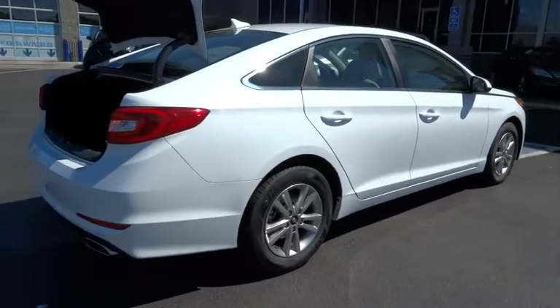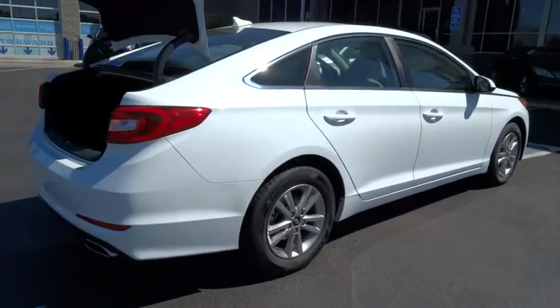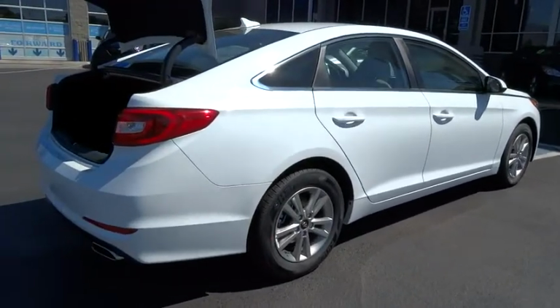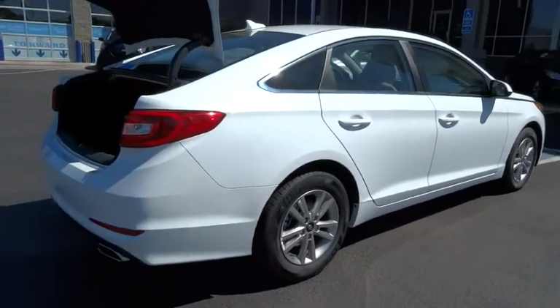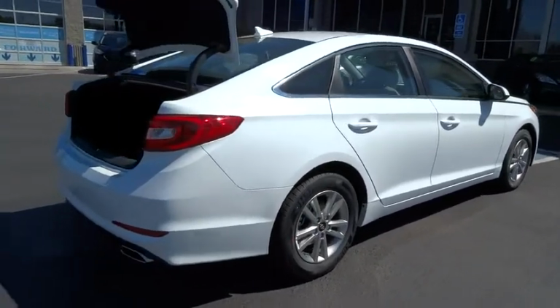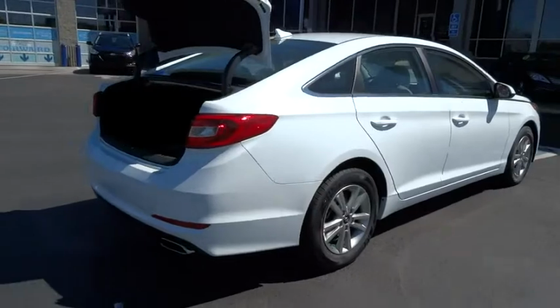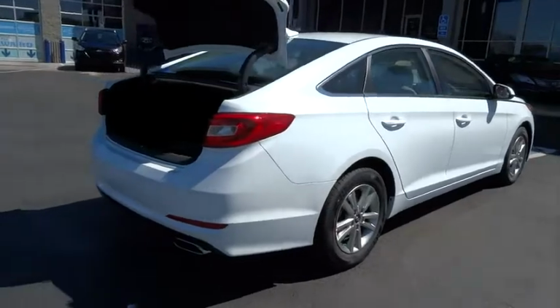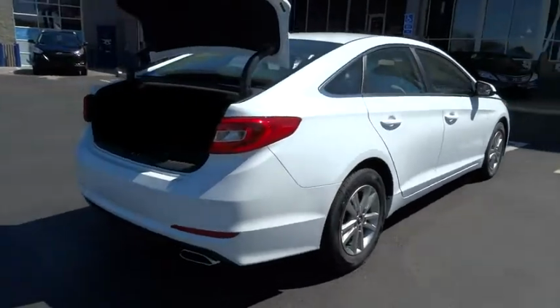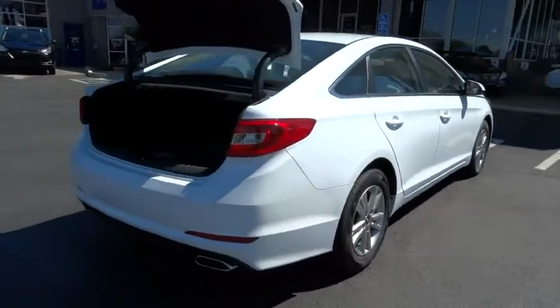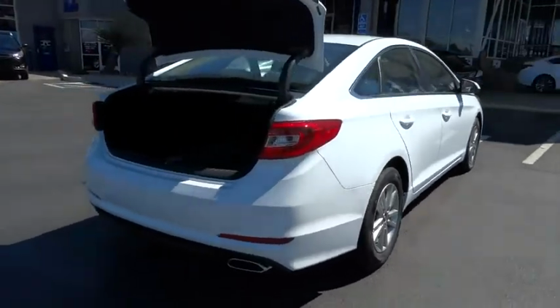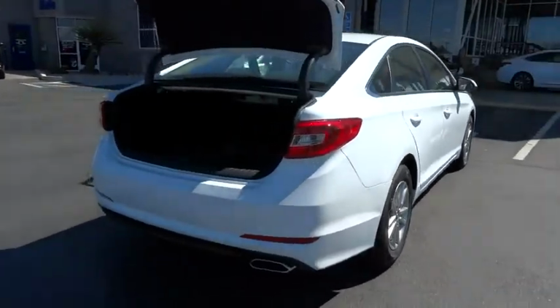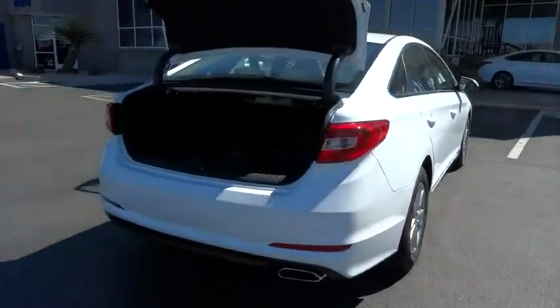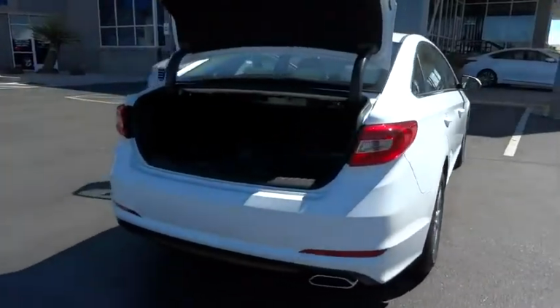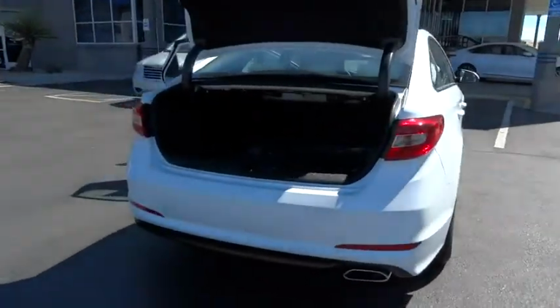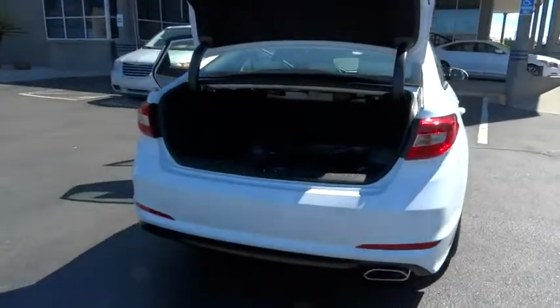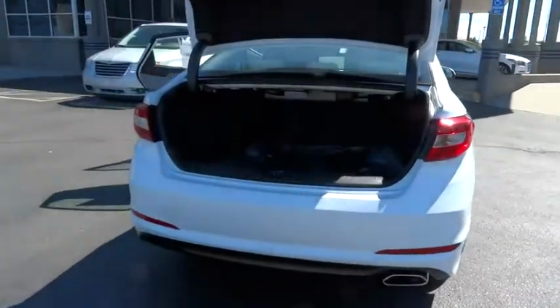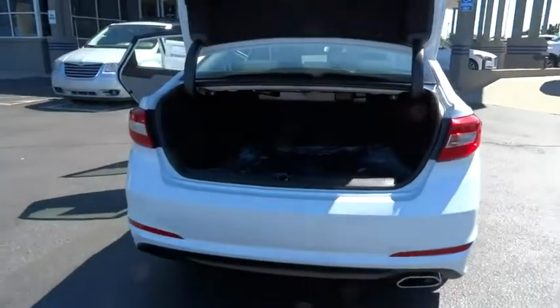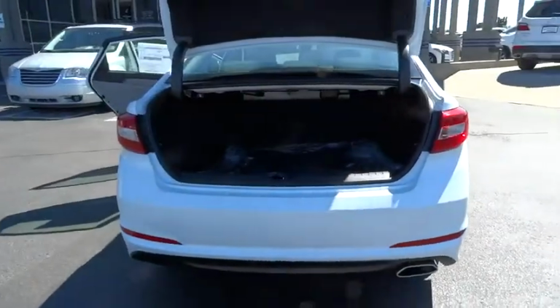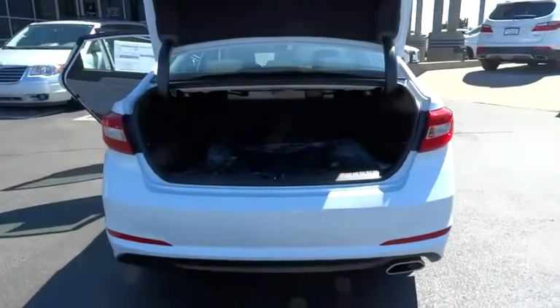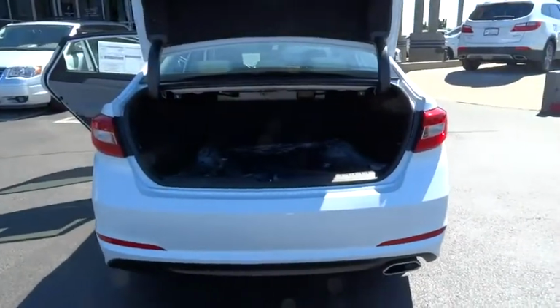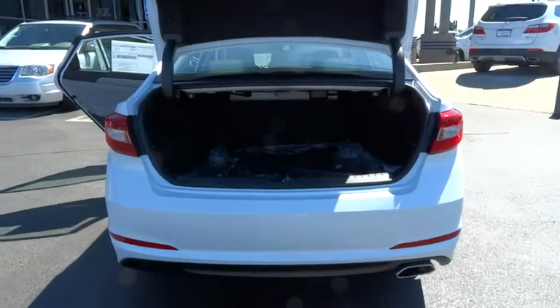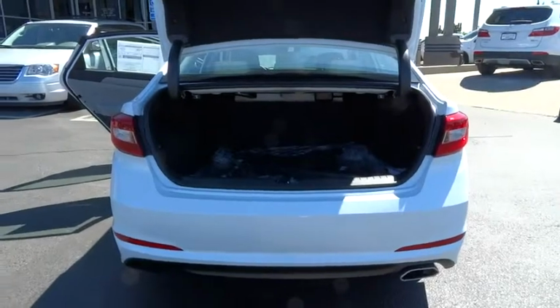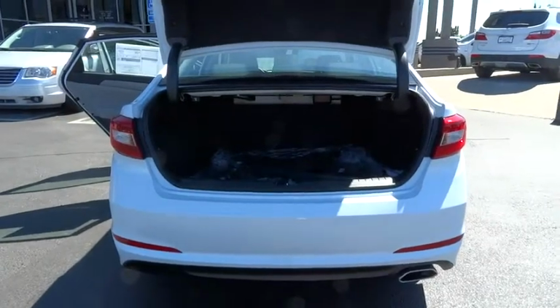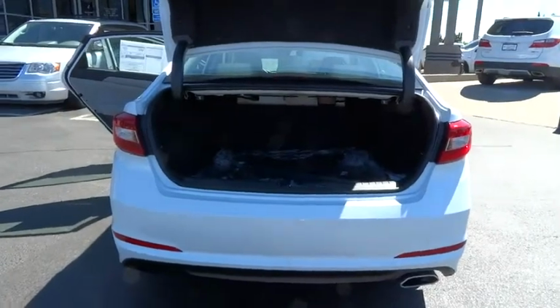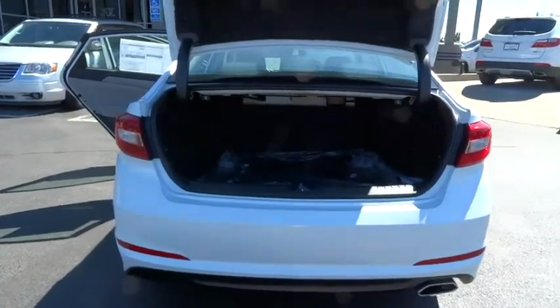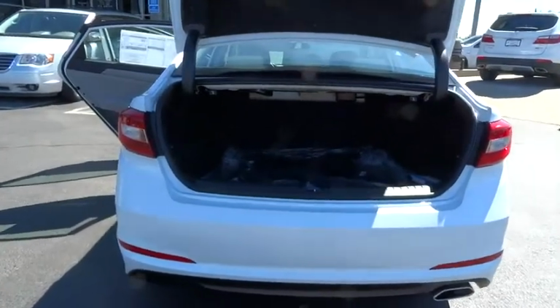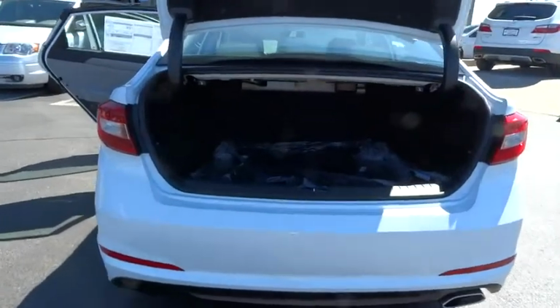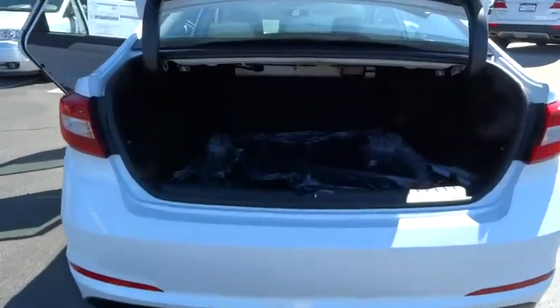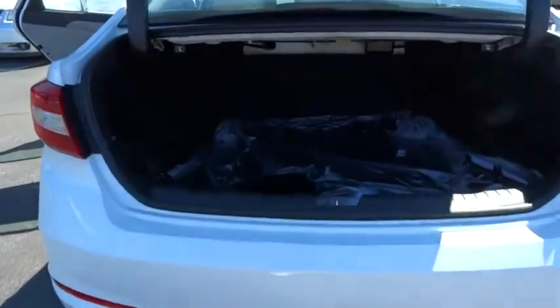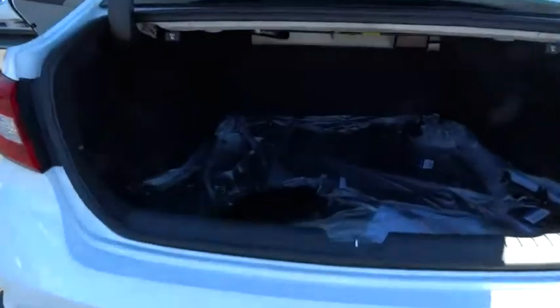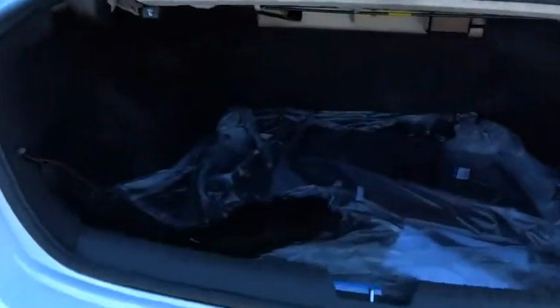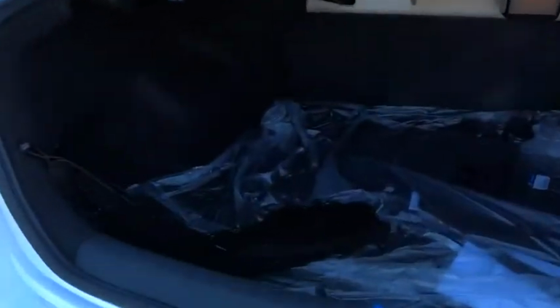Here are some of this vehicle's great options: Bluetooth, cargo net, carpeted floor mats. A vehicle like this doesn't come along every day. Come in and get it before someone else does.